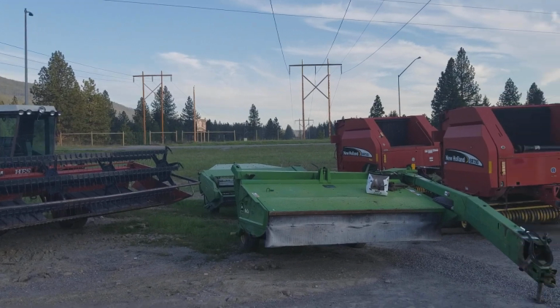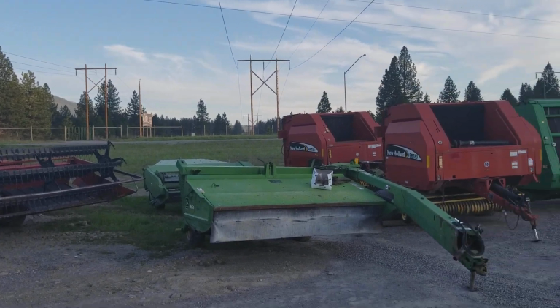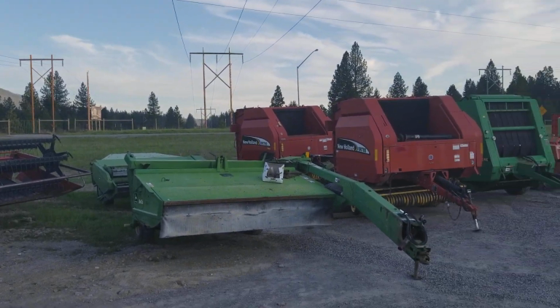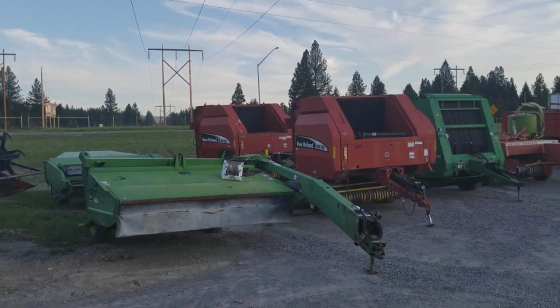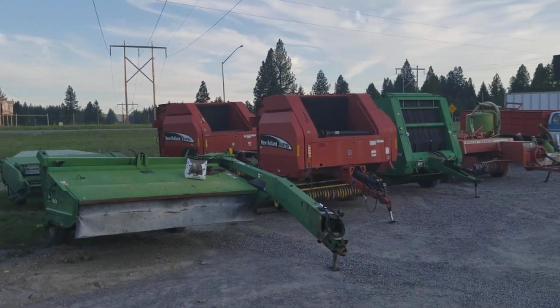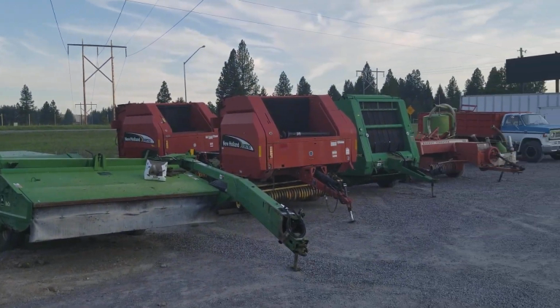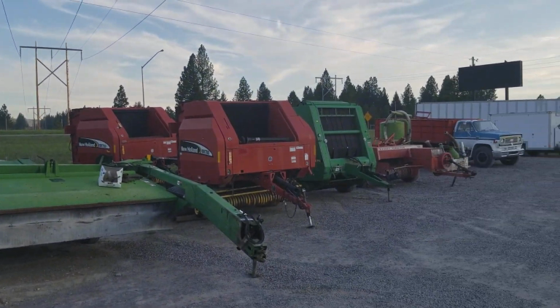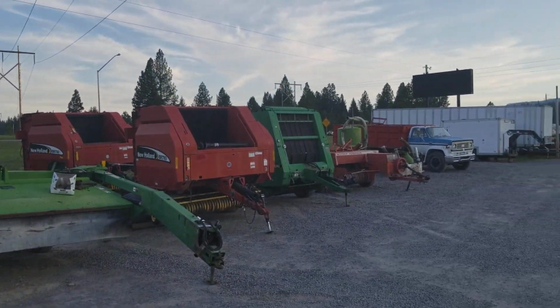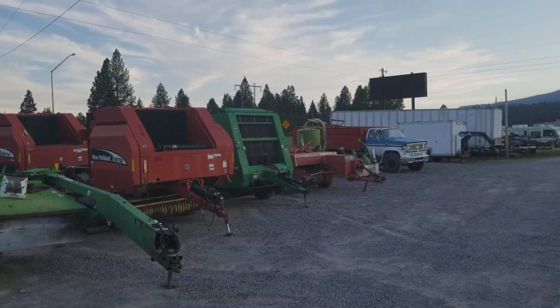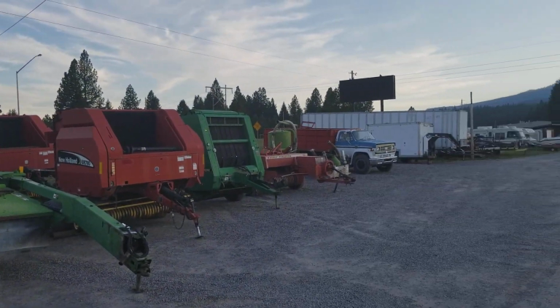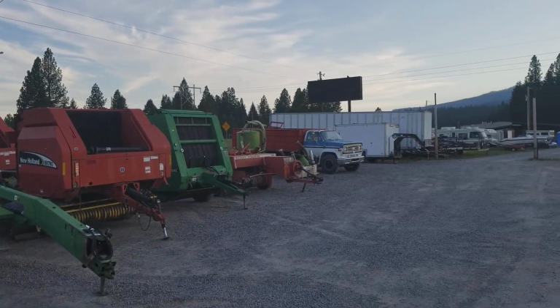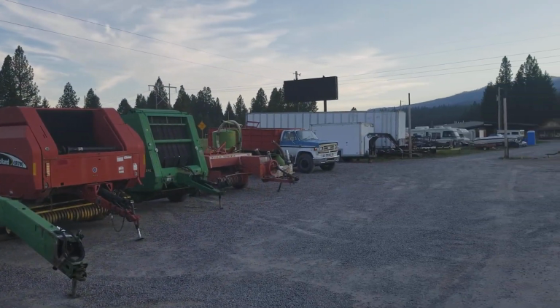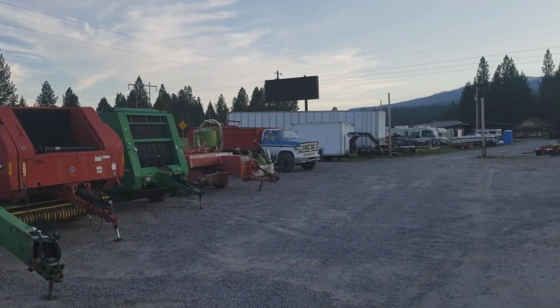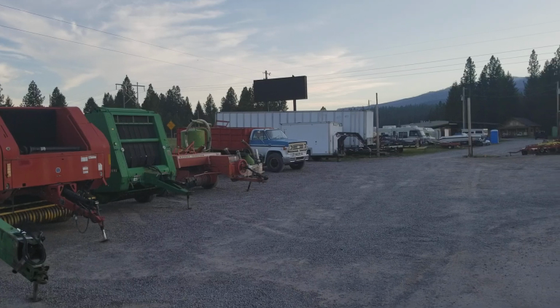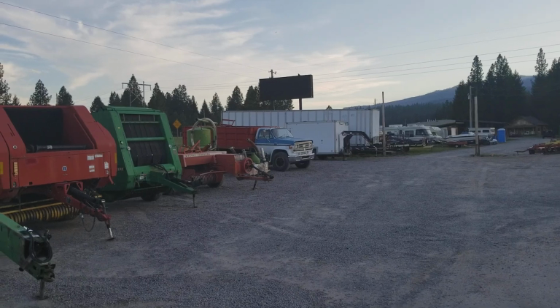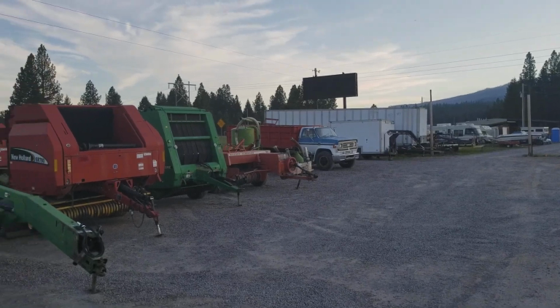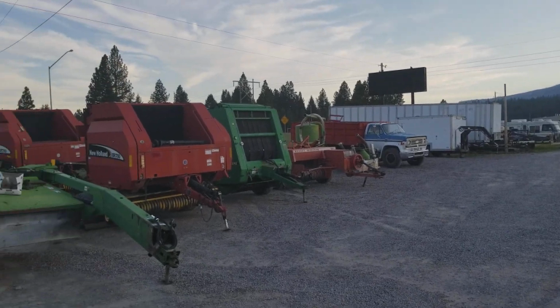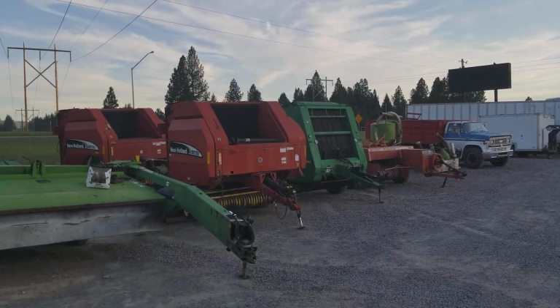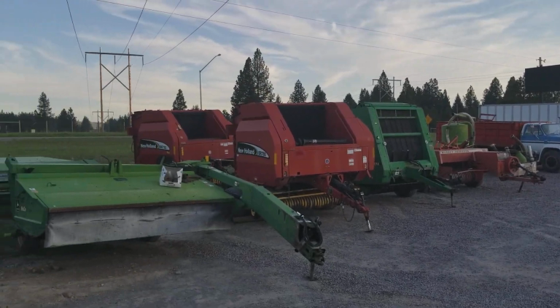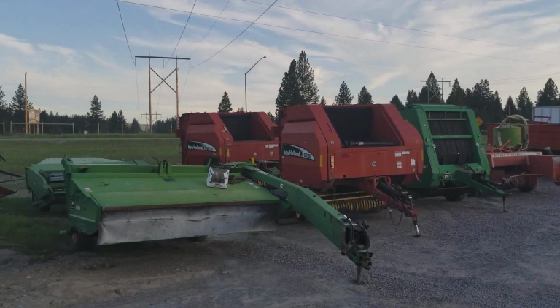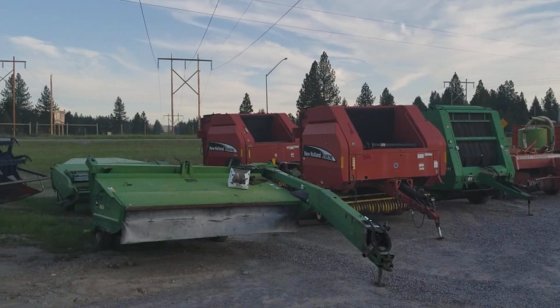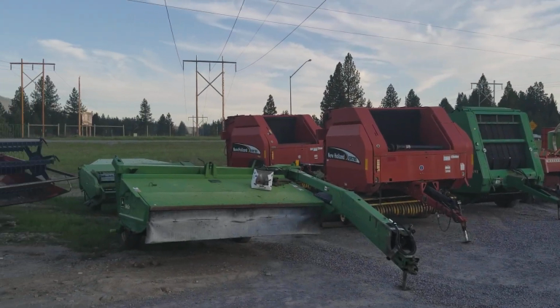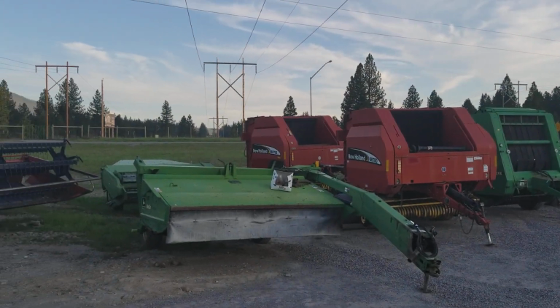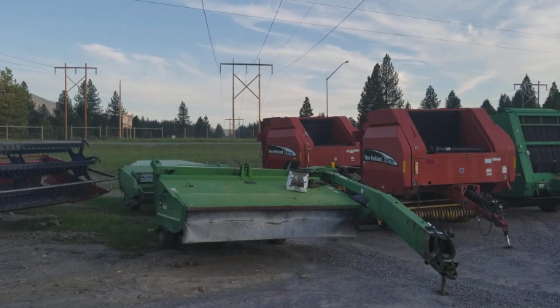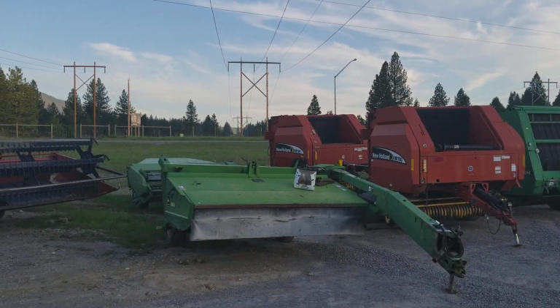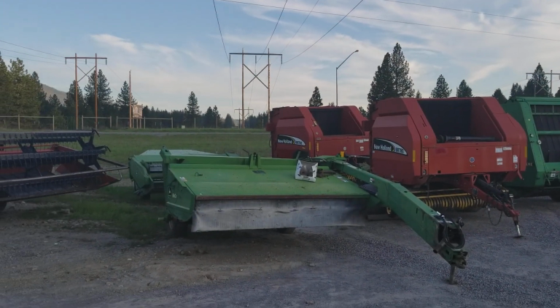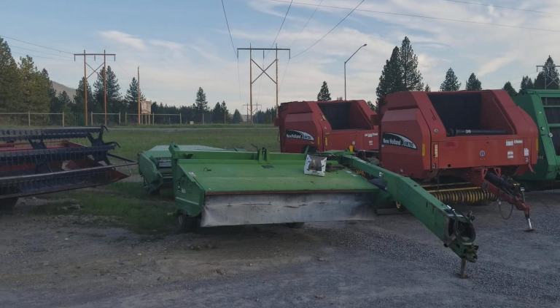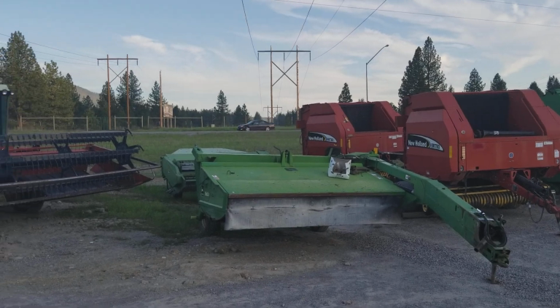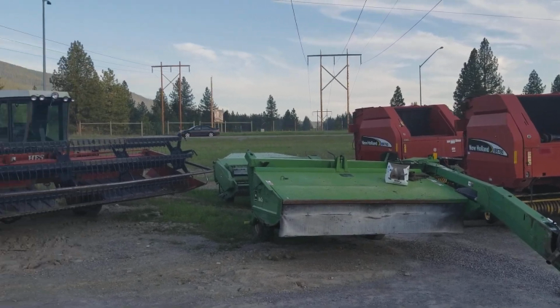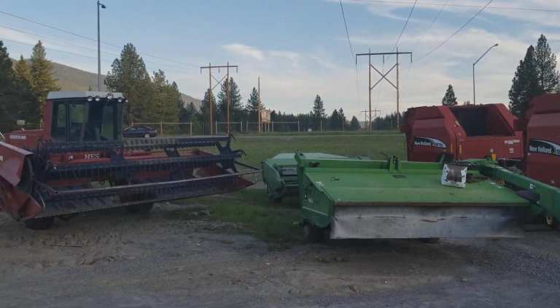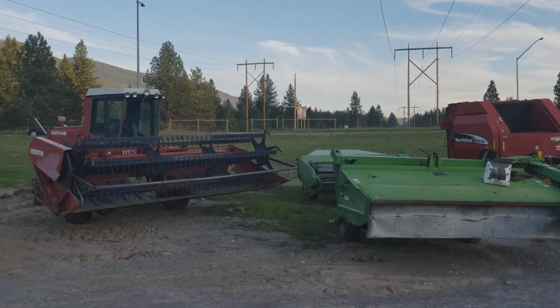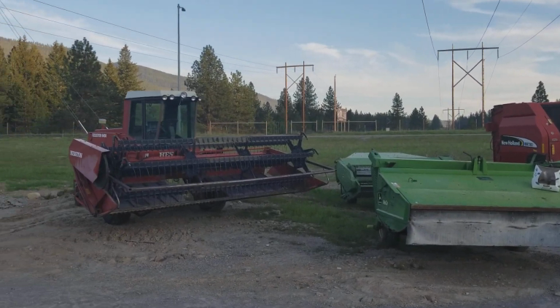We're going to go ahead and do a big walk around here, a virtual tour to kind of show you what is here. We've got most of the sale lined up, just a couple things still in route that we're going to point out. But we're going to start right here with the 12 o'clock lineup.